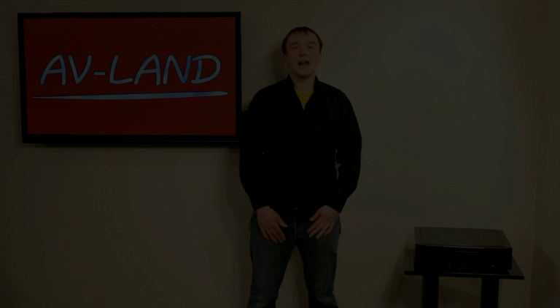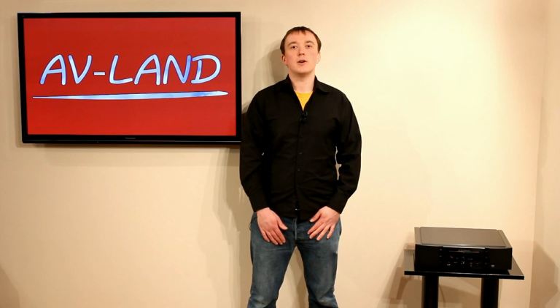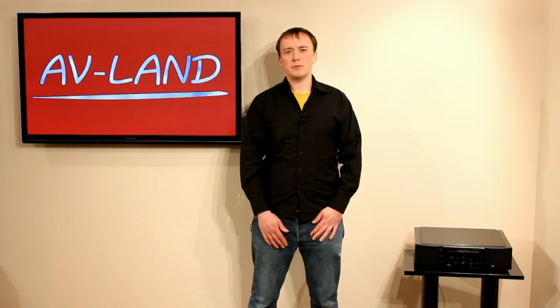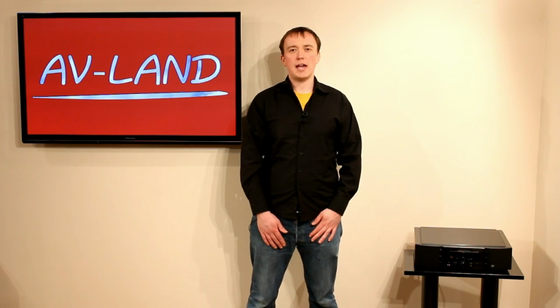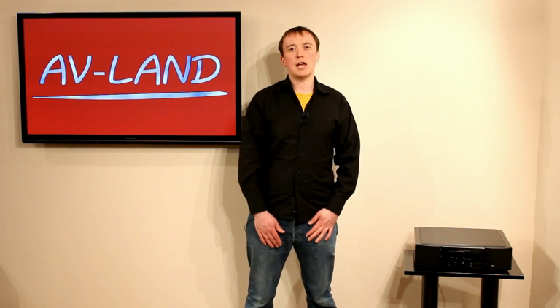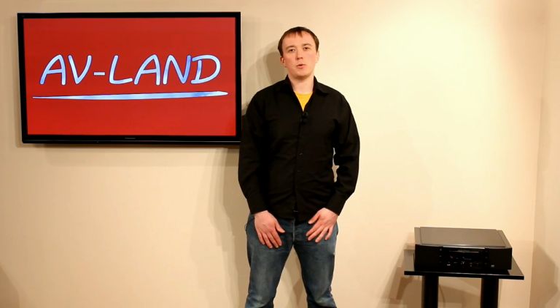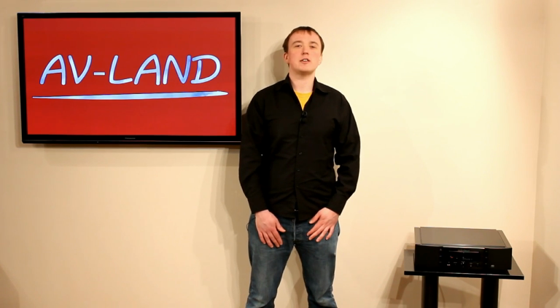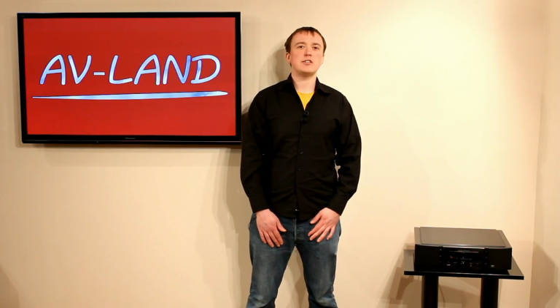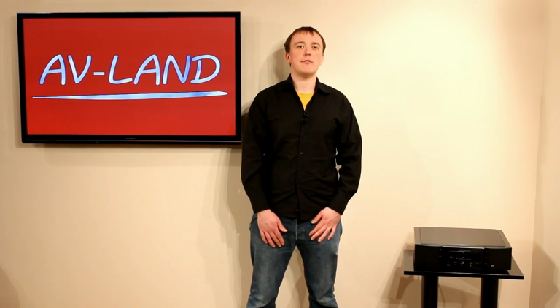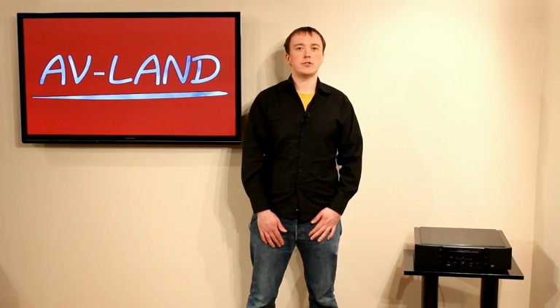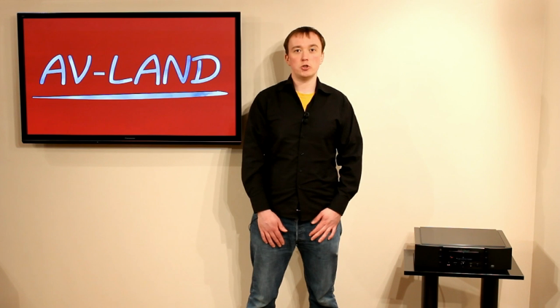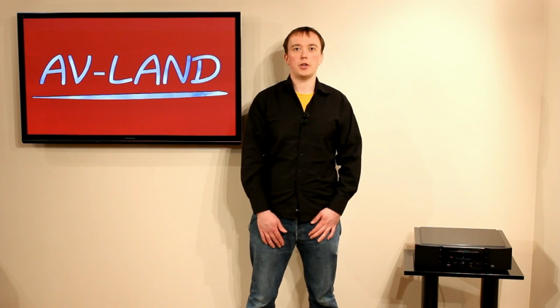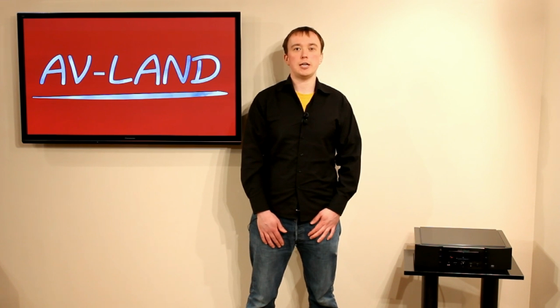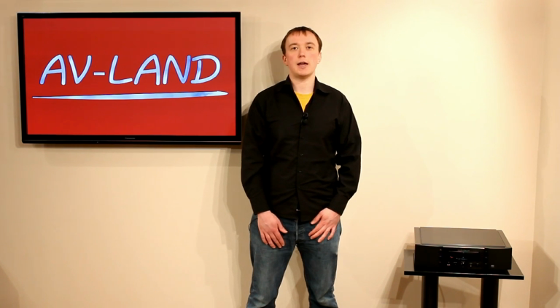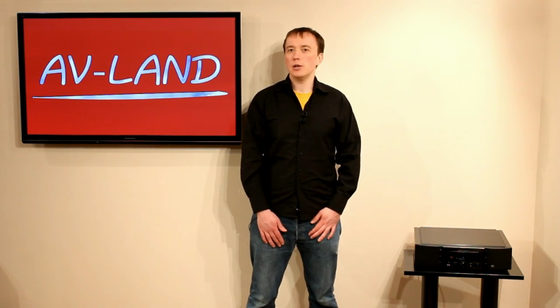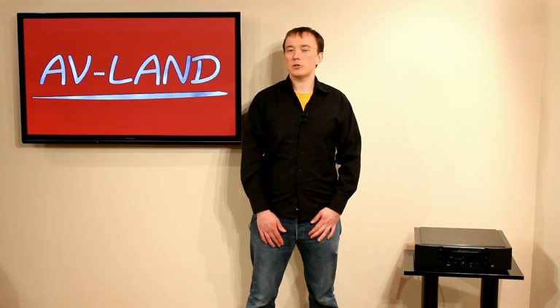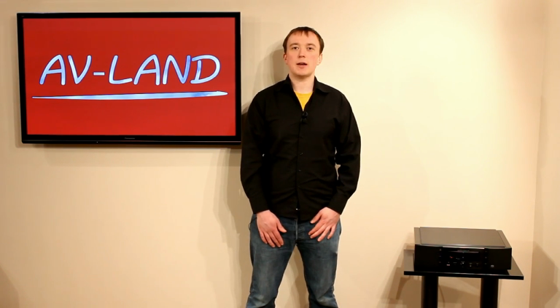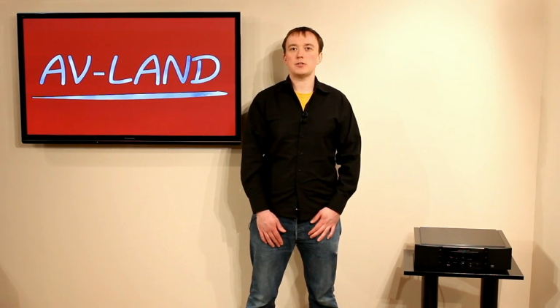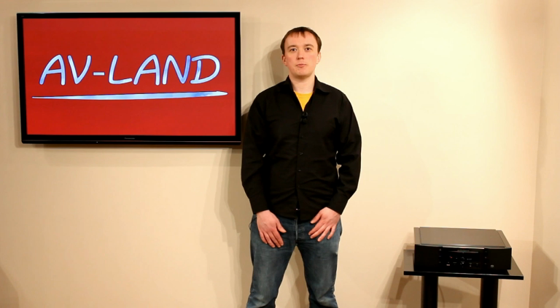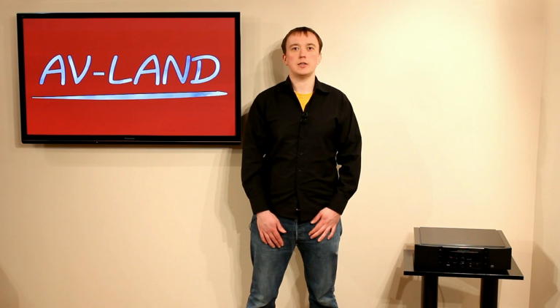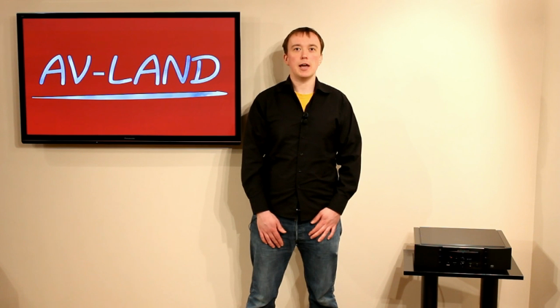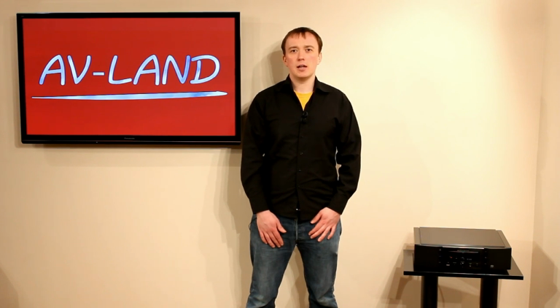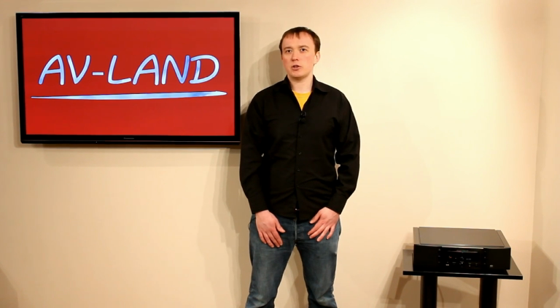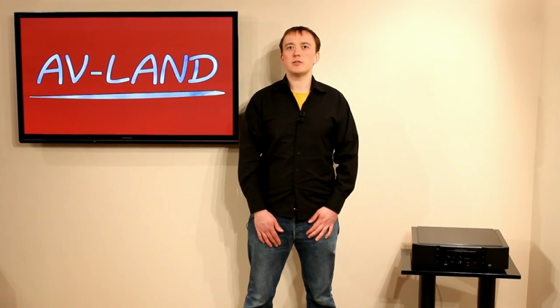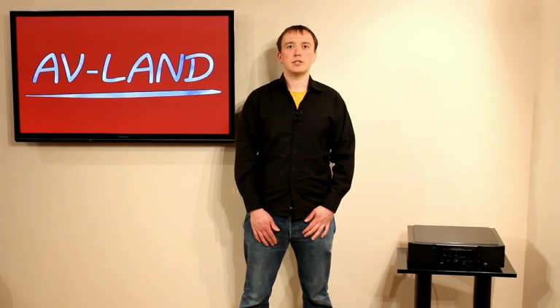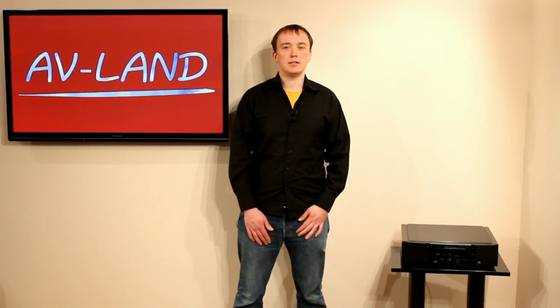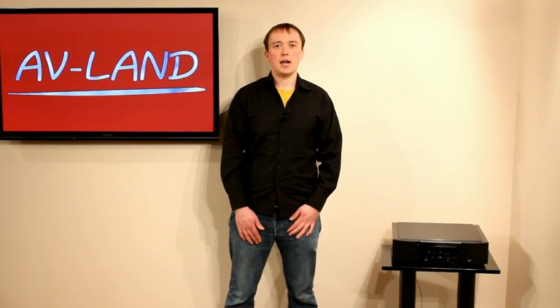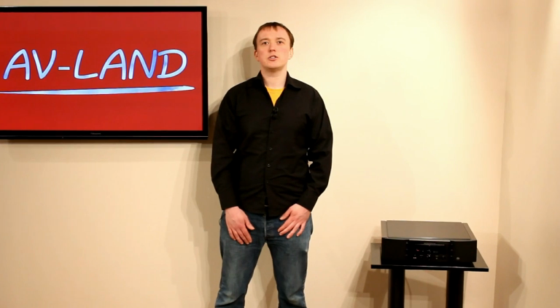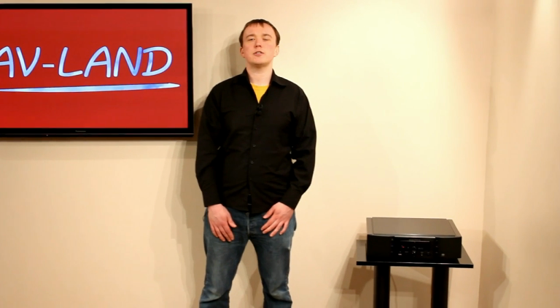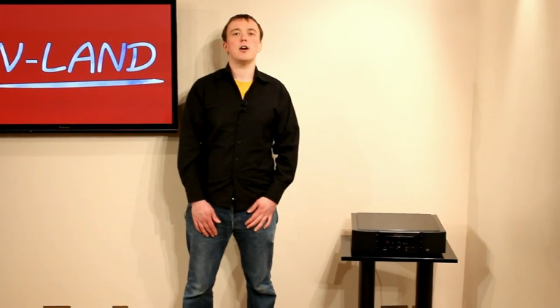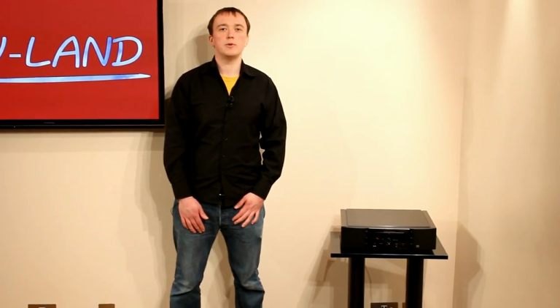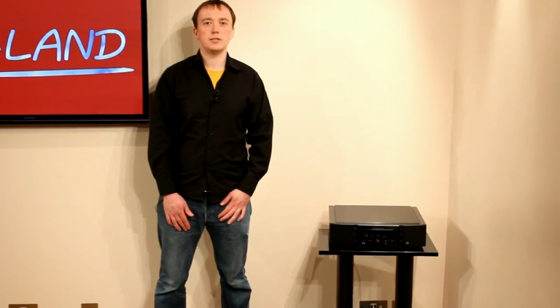Hello, and welcome to this AVLAN review of the Marantz SA11-S3 Super Audio CD Player. We're going to talk to you about the features of this Super Audio CD Player, look at the components that are inside it, and show you how to set it up with your PC.